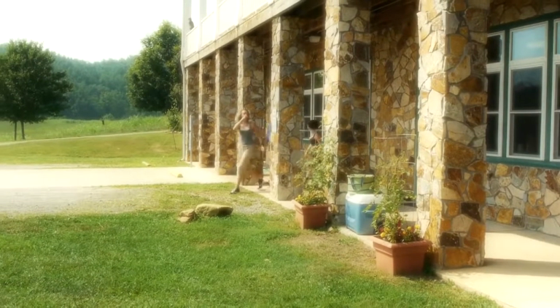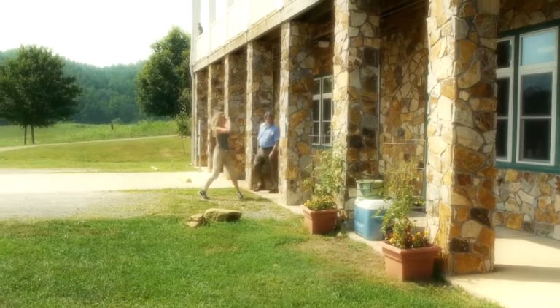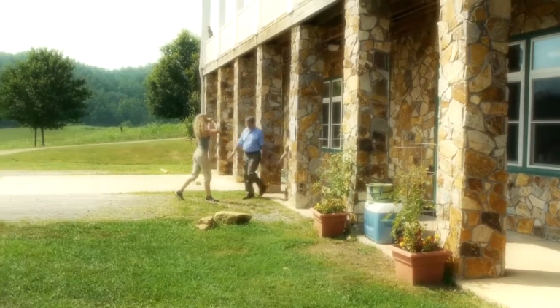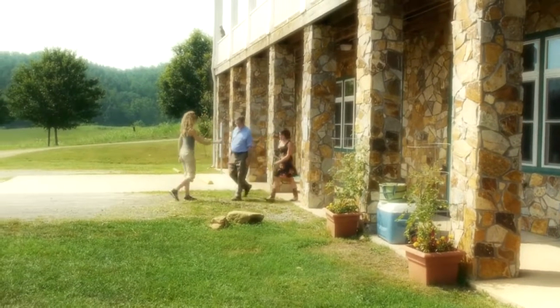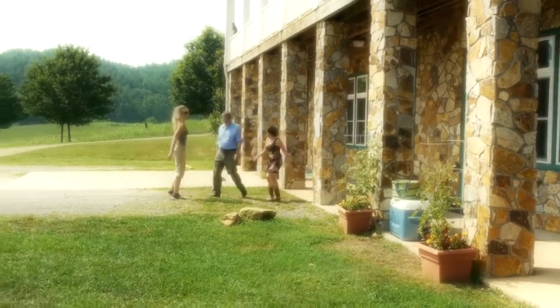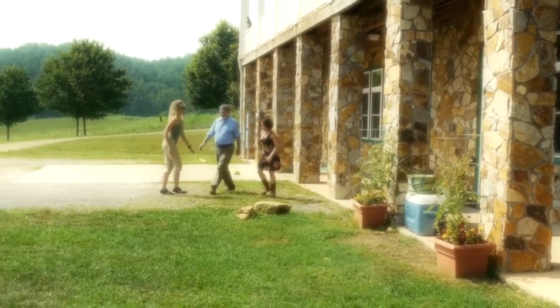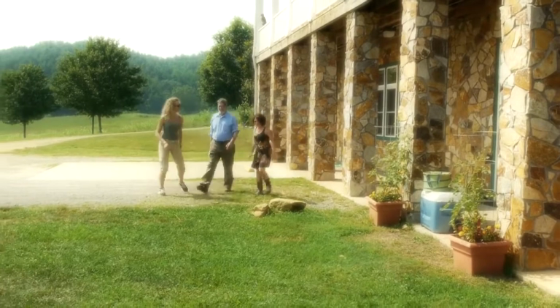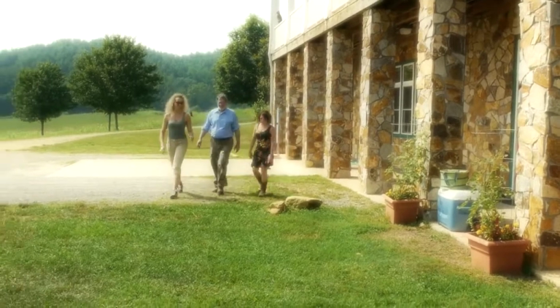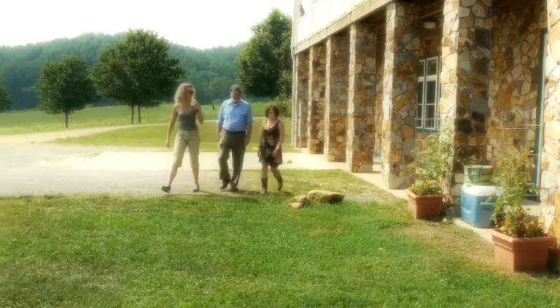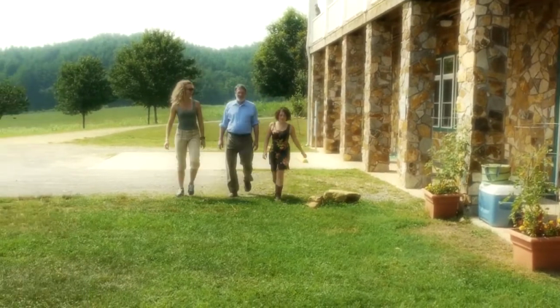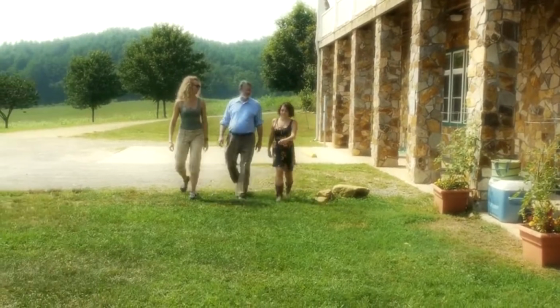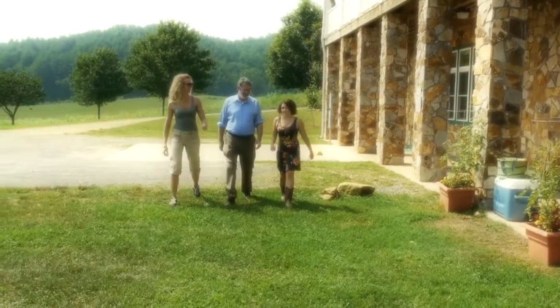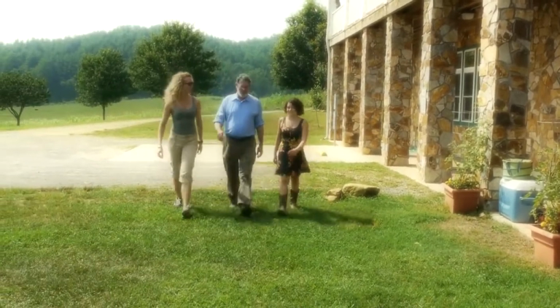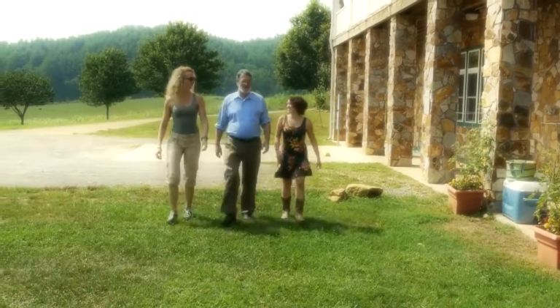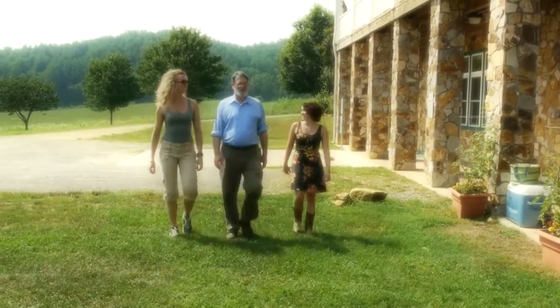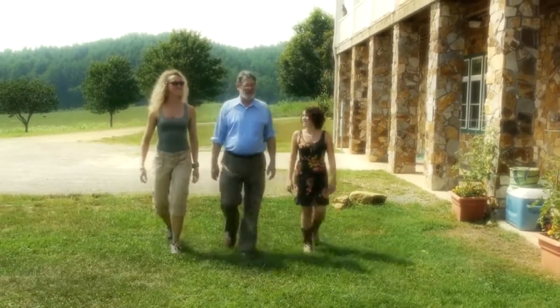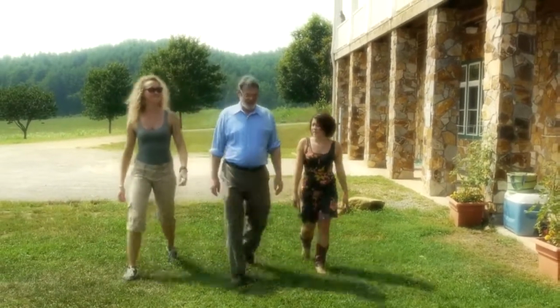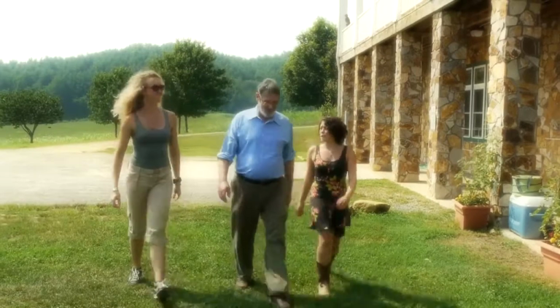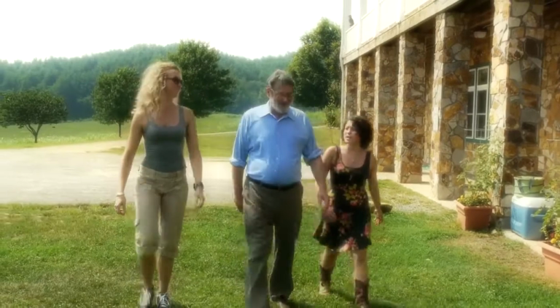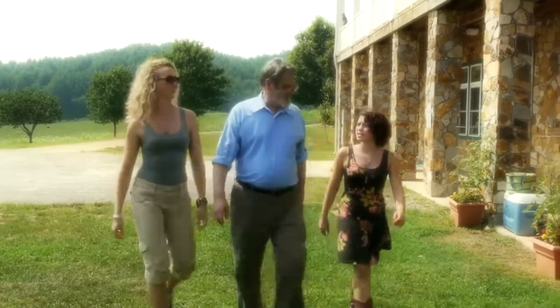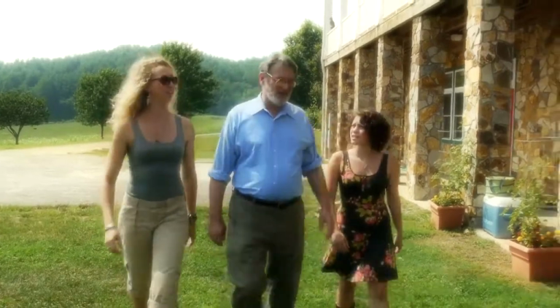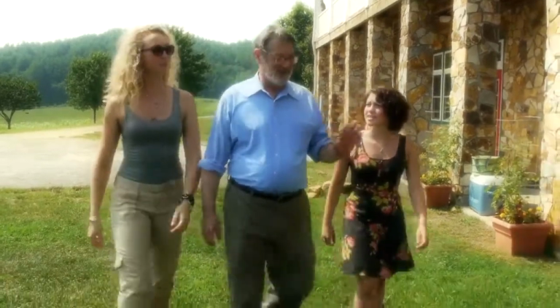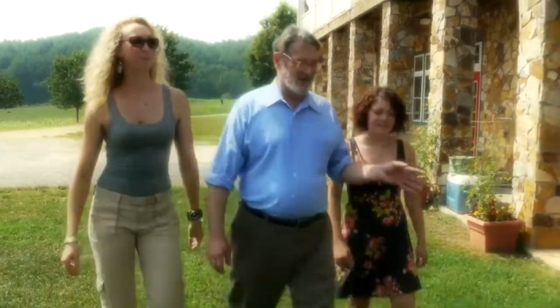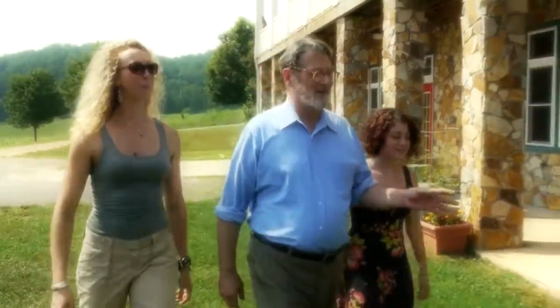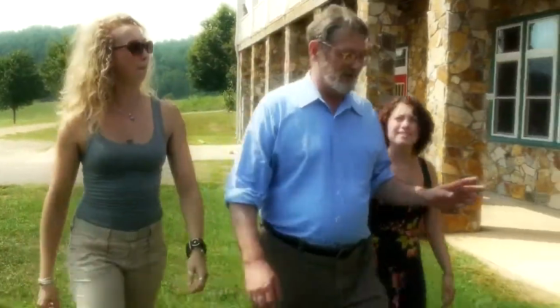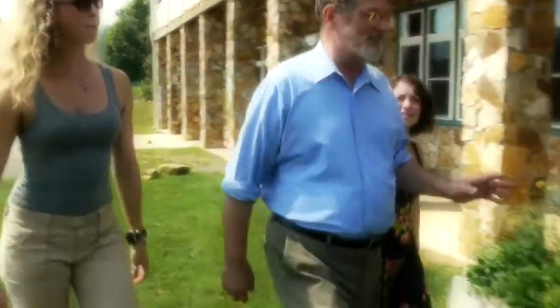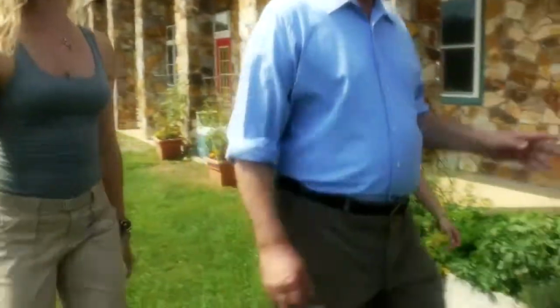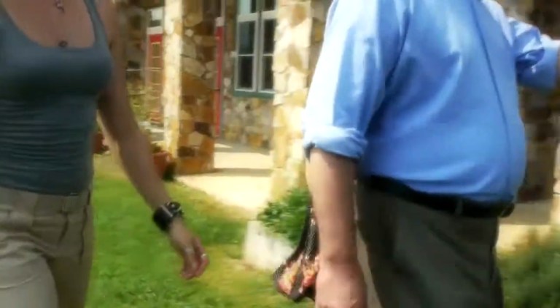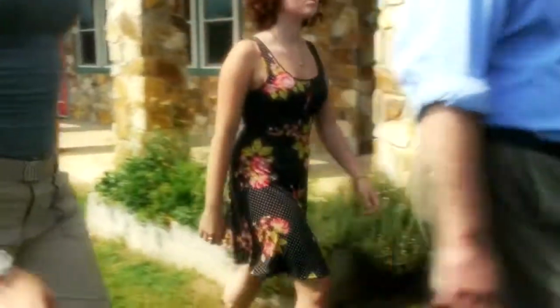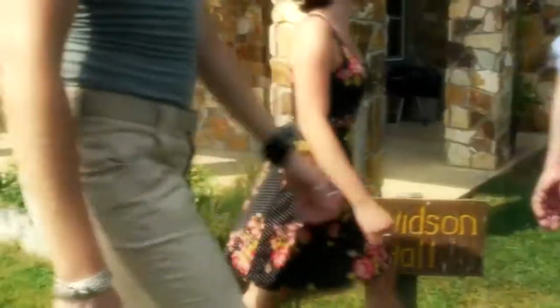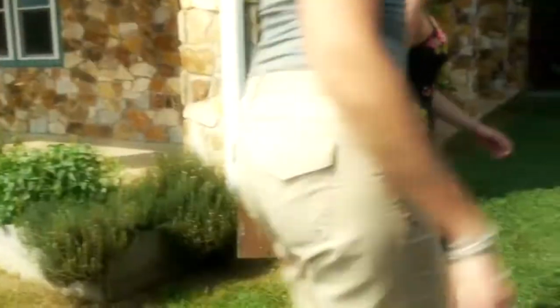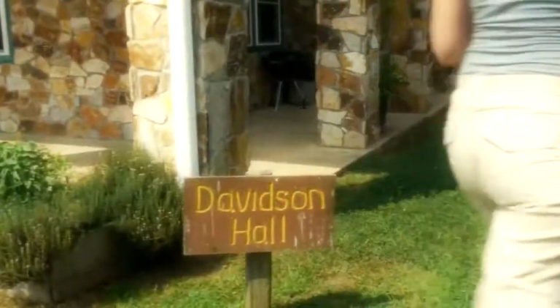I could have stayed in there all day. You and the food, I swear. Yeah, the food is pretty important — we like that a lot. But what's next? Oh, you won't believe this. I've got something to show you now. Oh, I love surprises.